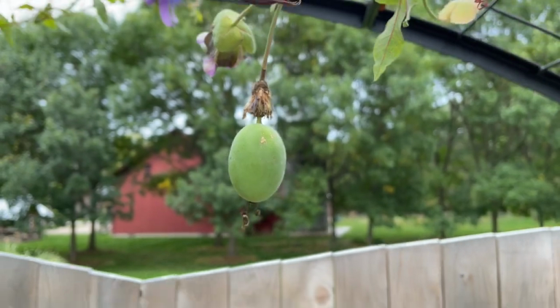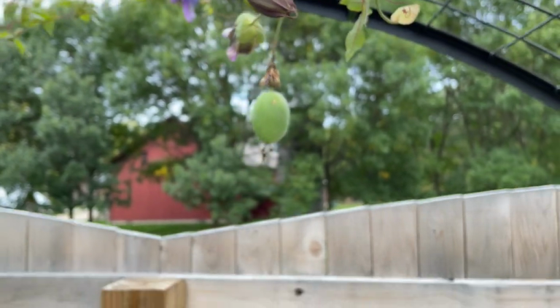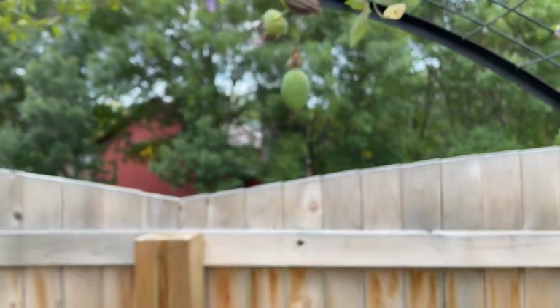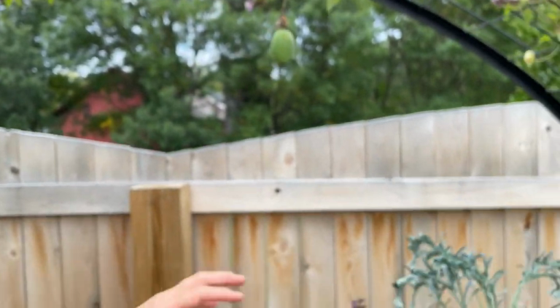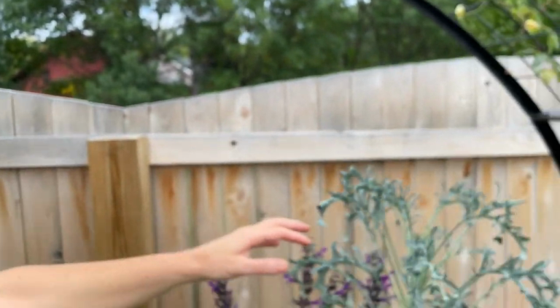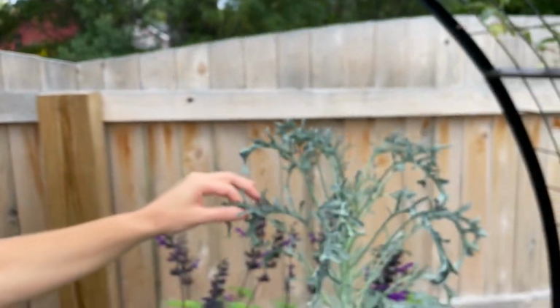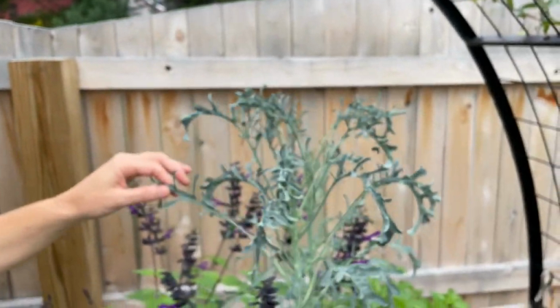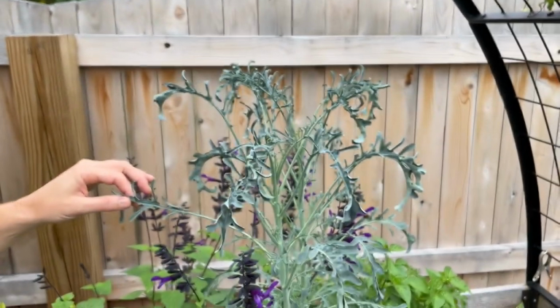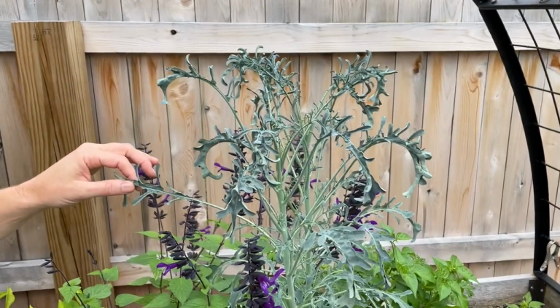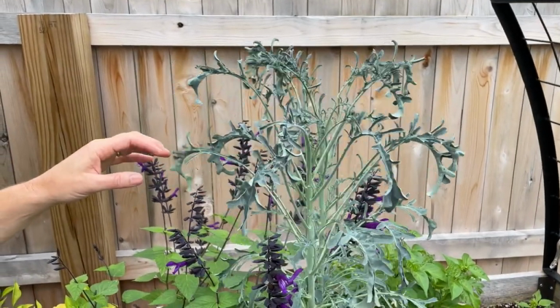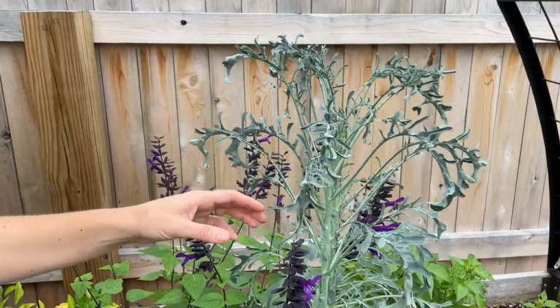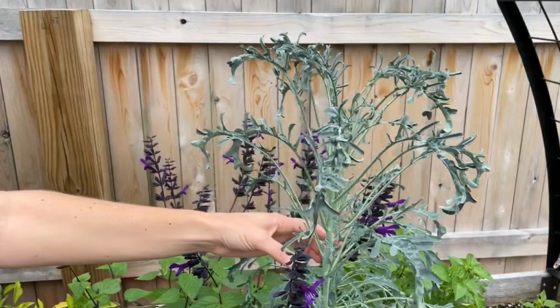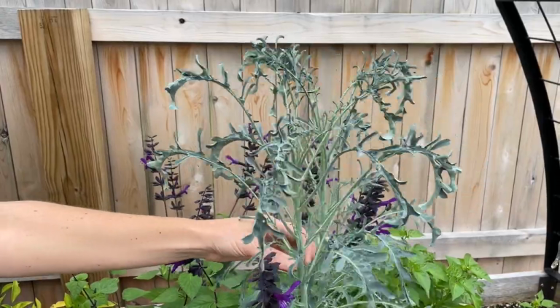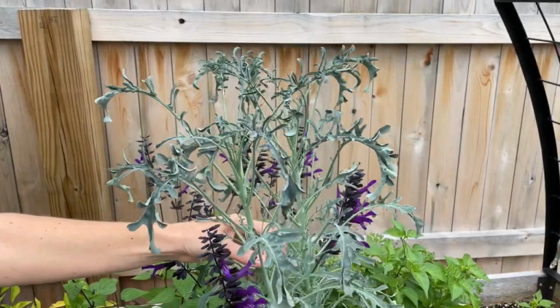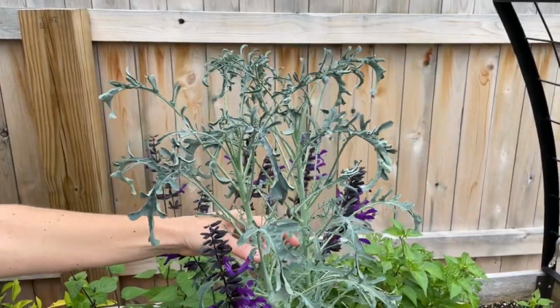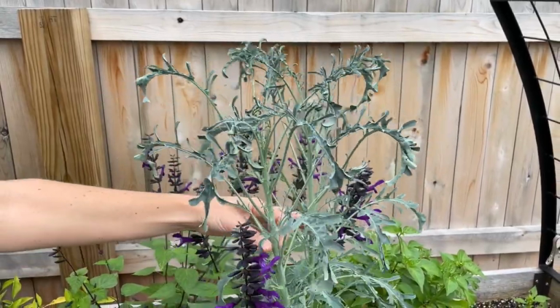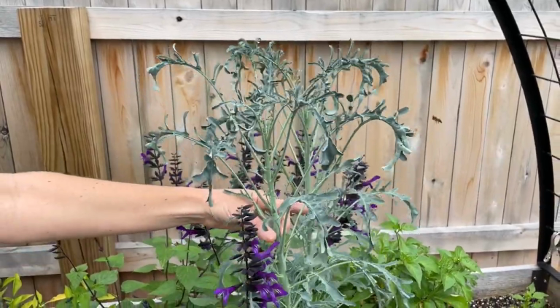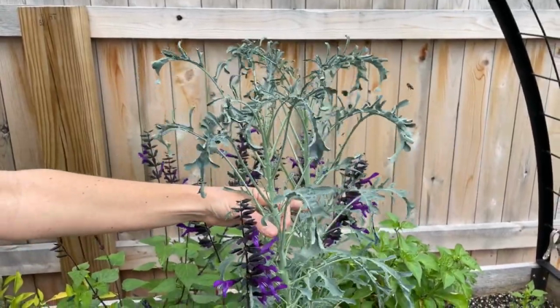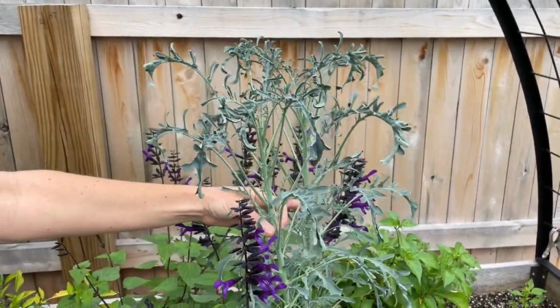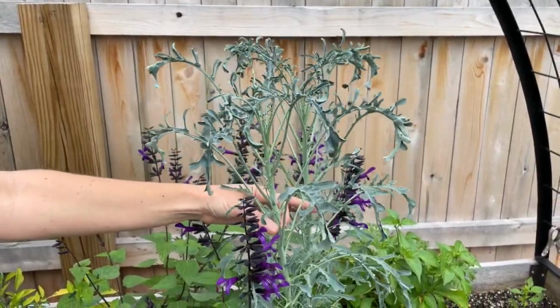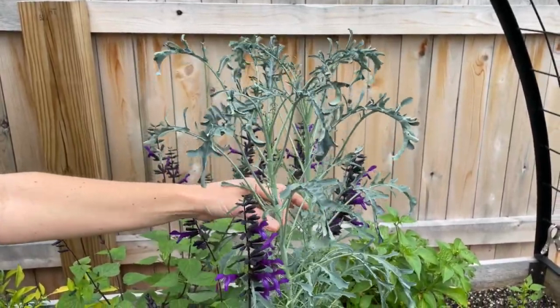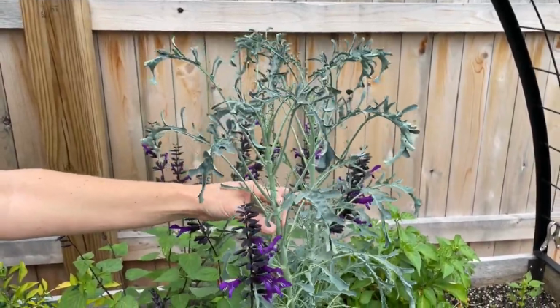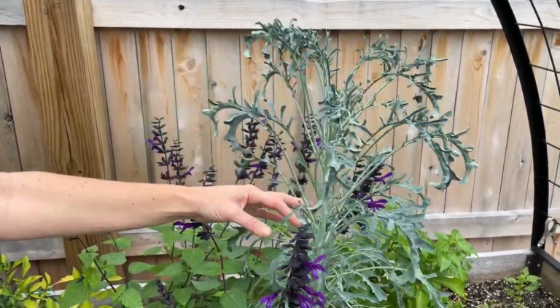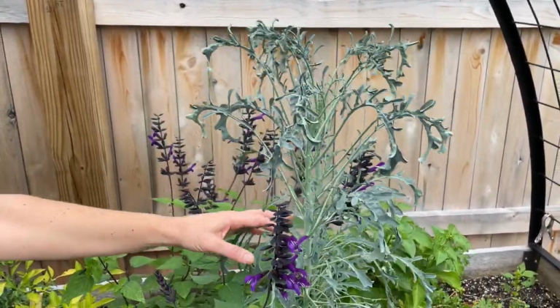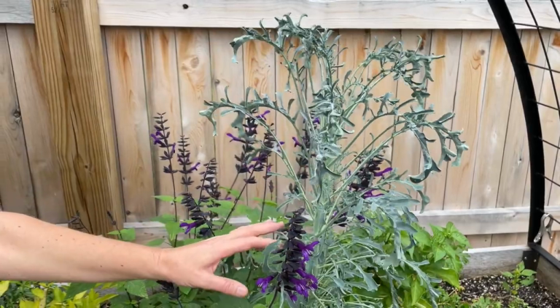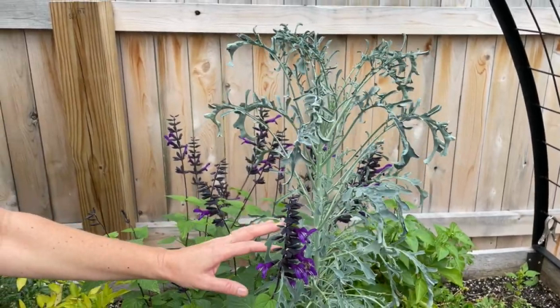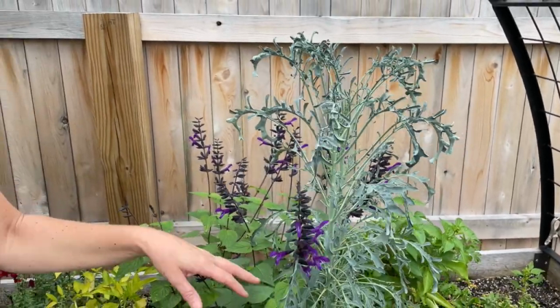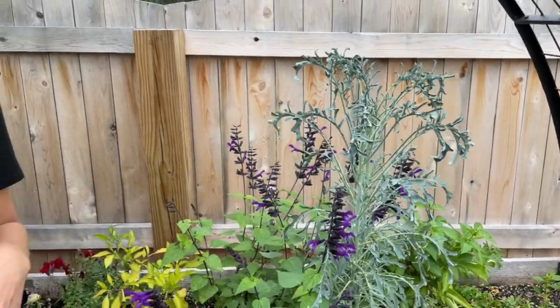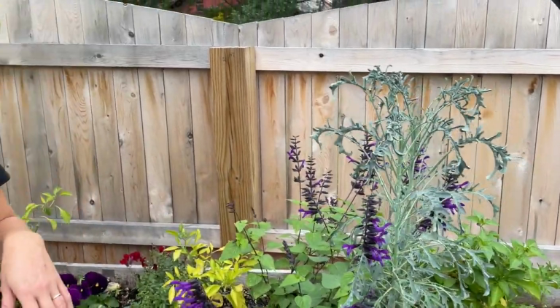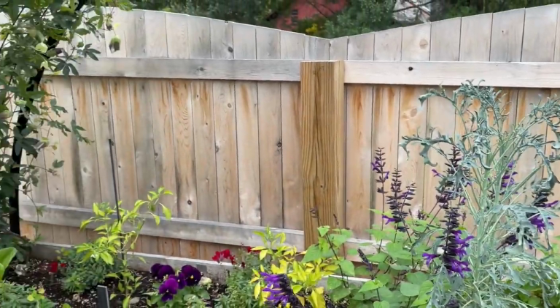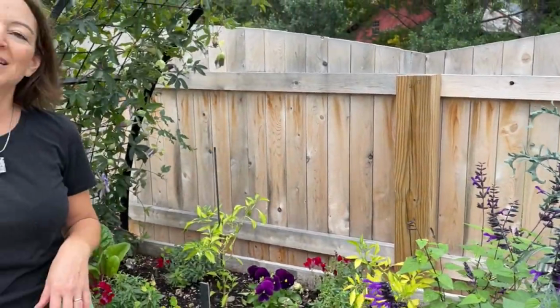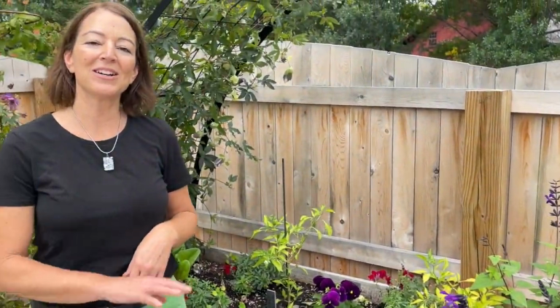This is a Cavolo Nero kale — when you start things from seed, you can get more interesting and unusual varieties, and we have lots of advice on our website for doing that. Happy gardening!